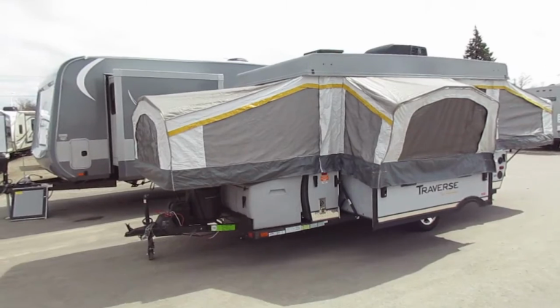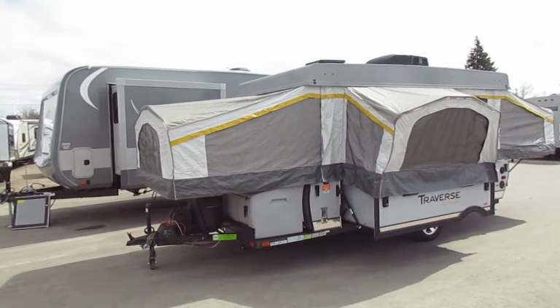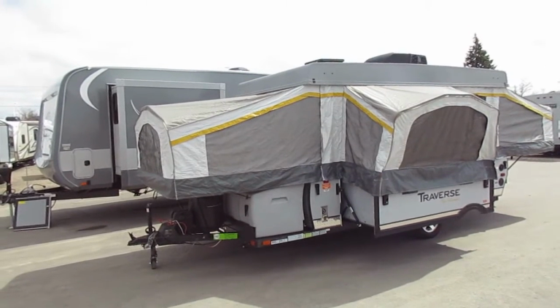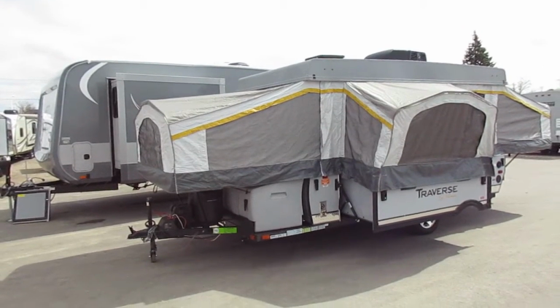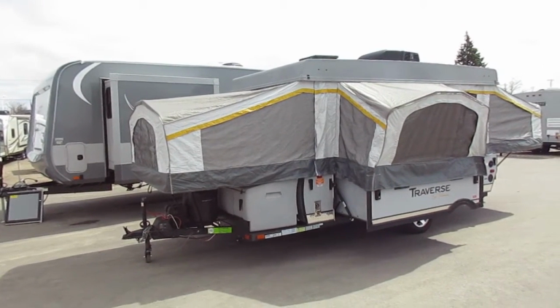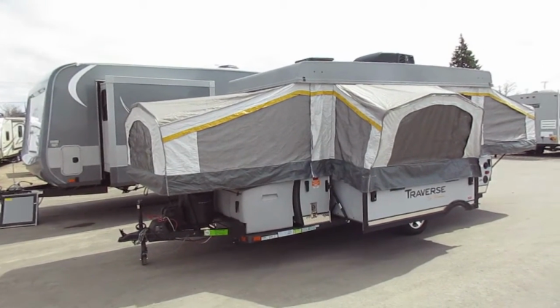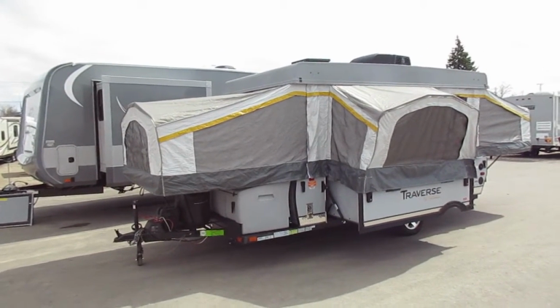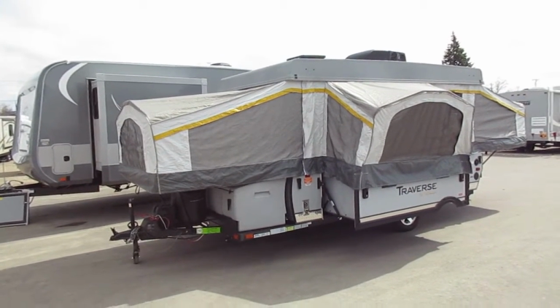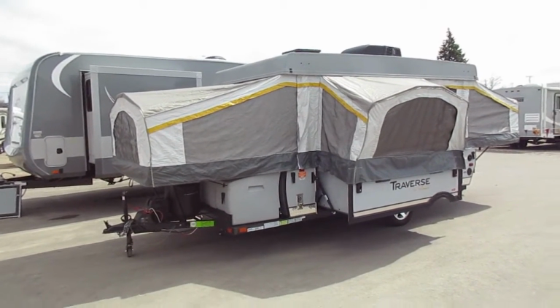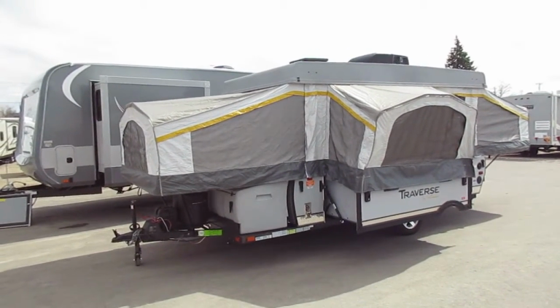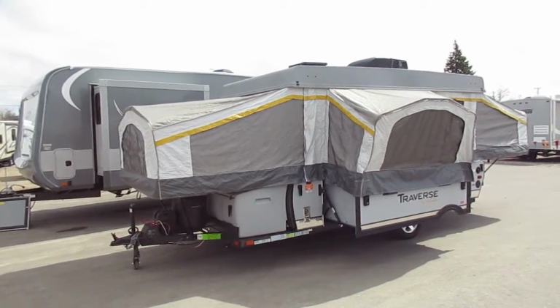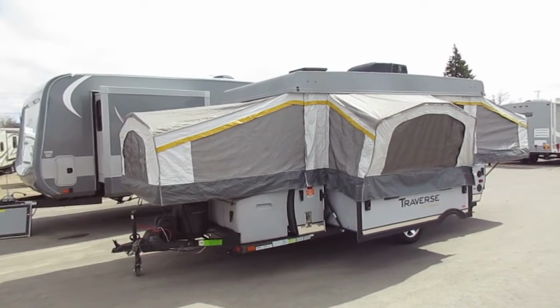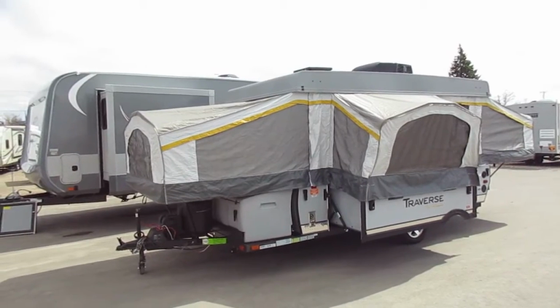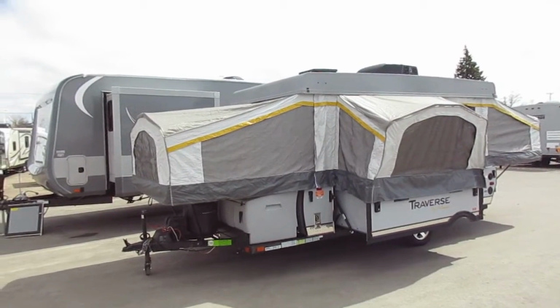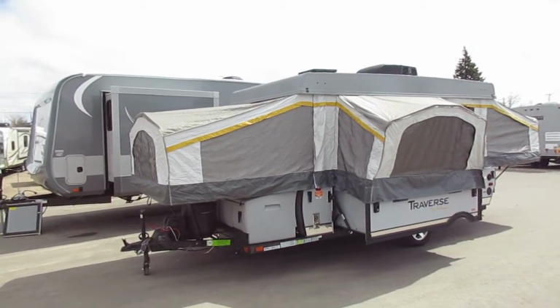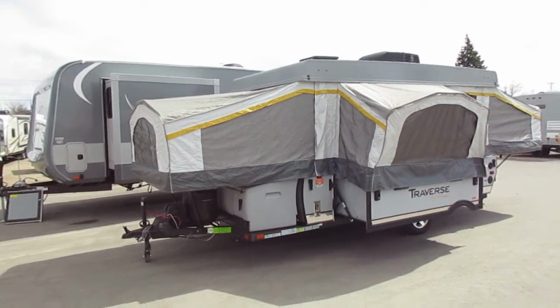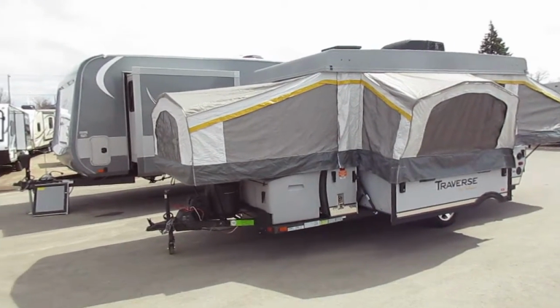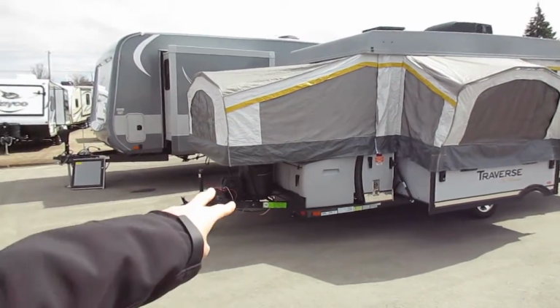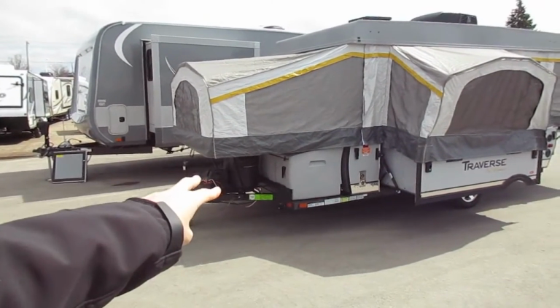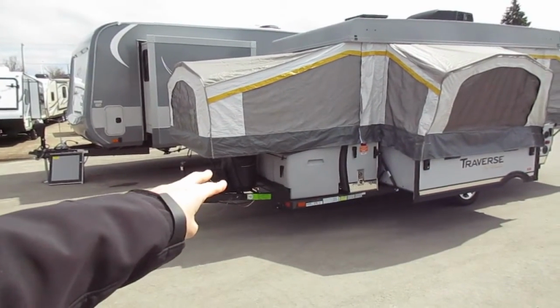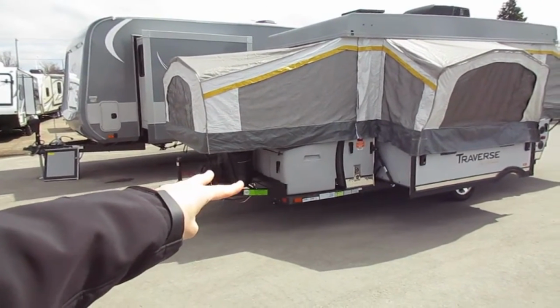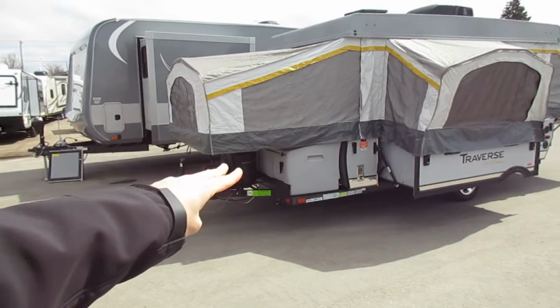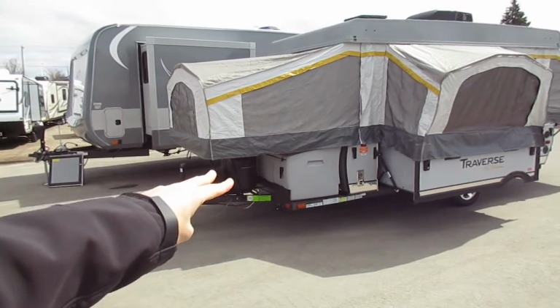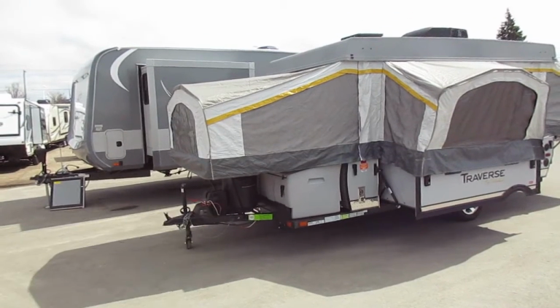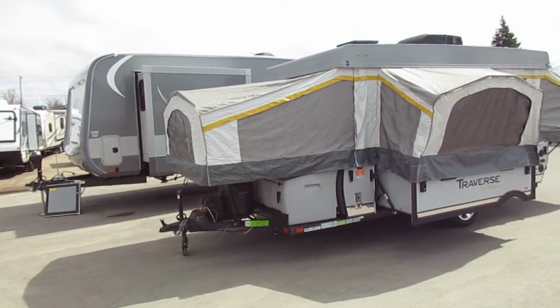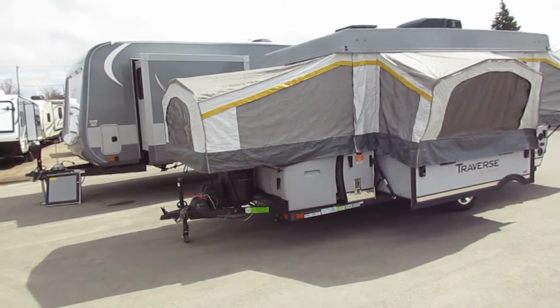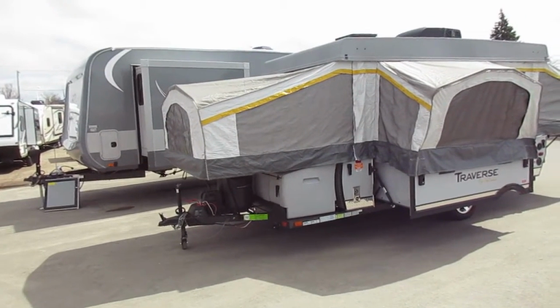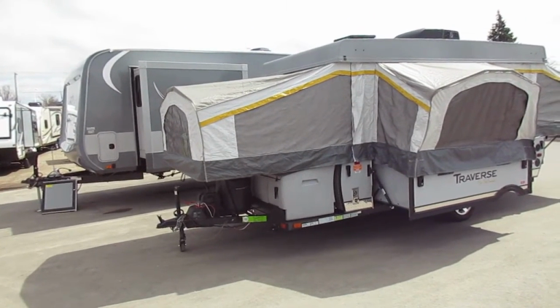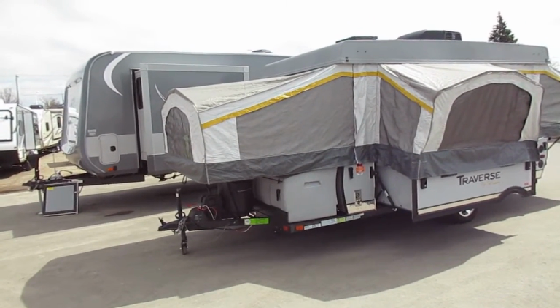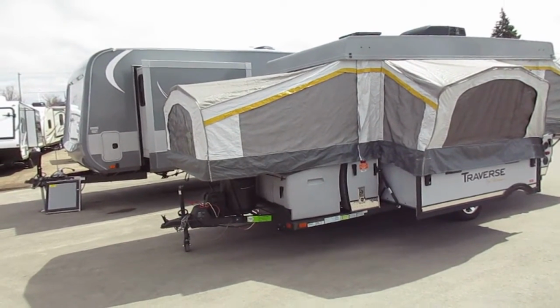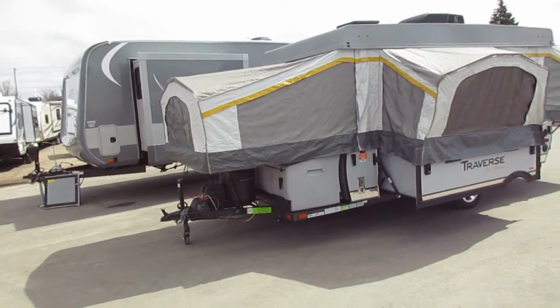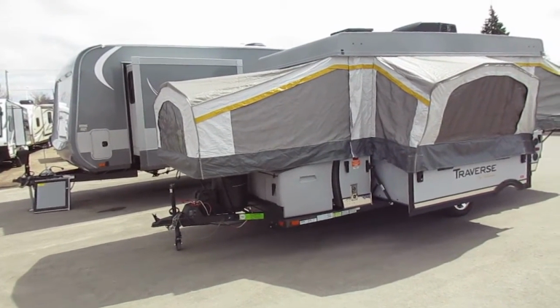This is a pop-up with a slide-out. This is not a high-wall — this is just a slide-out model. But we do have a couple of neat things, like the double propane tank like a high-wall — that's what I meant to say, and it just bled together.